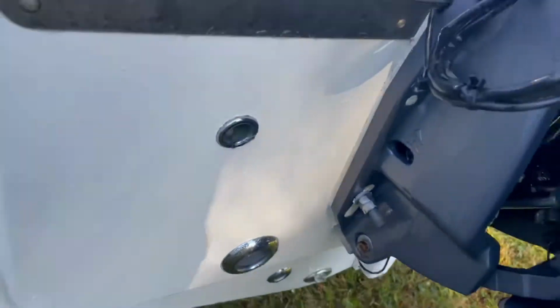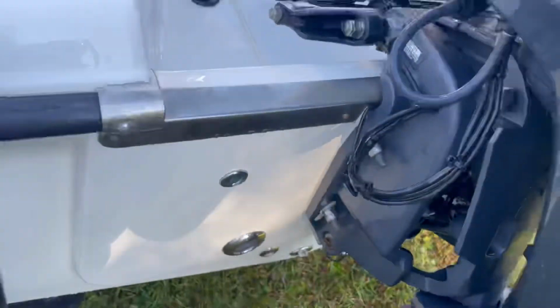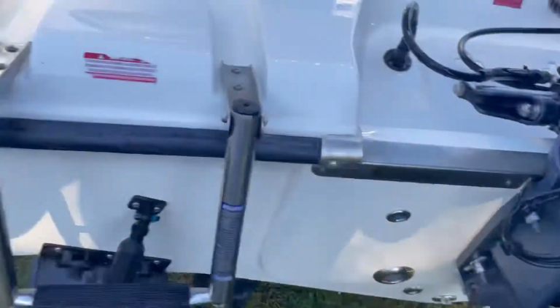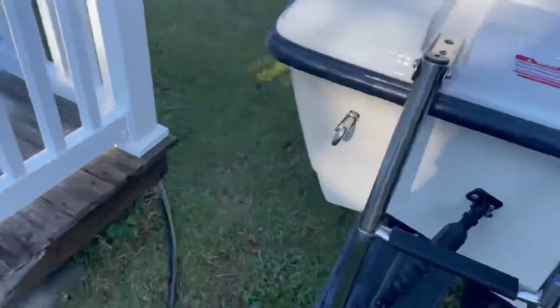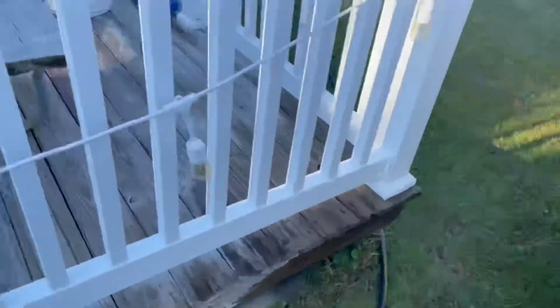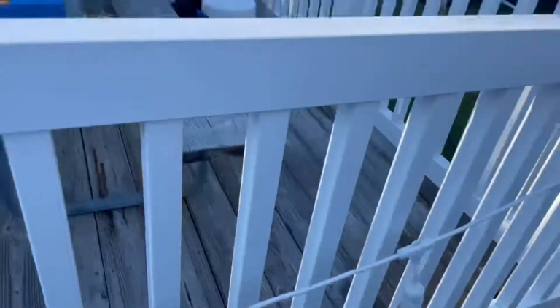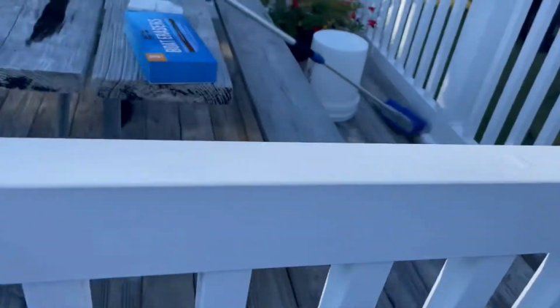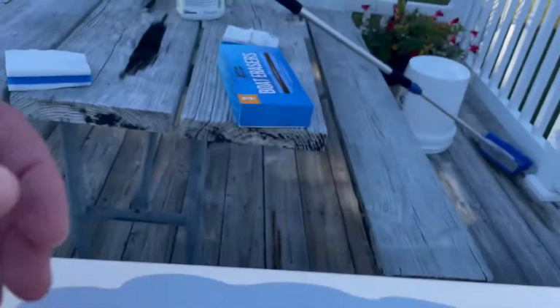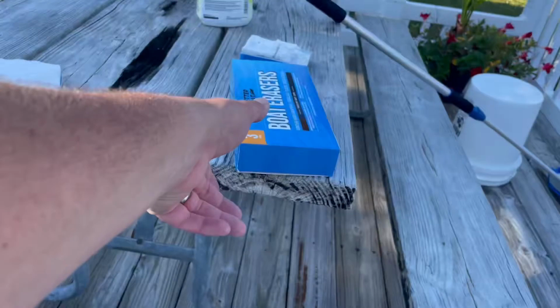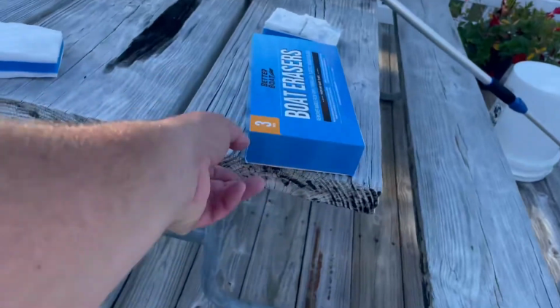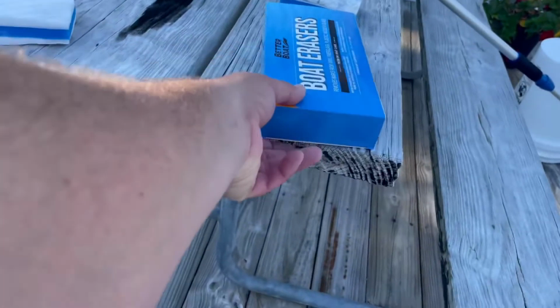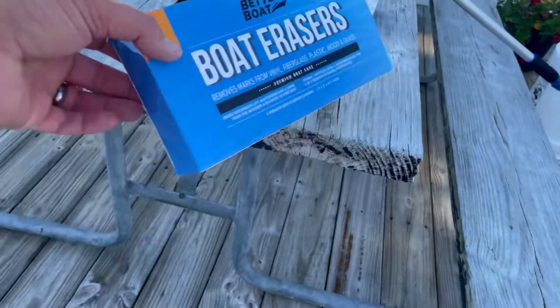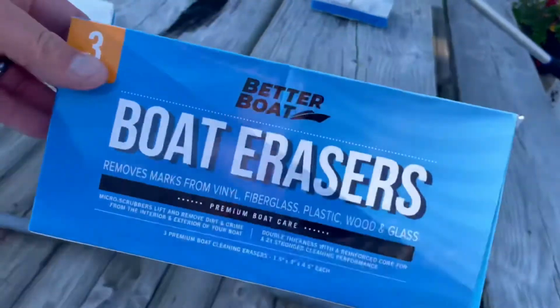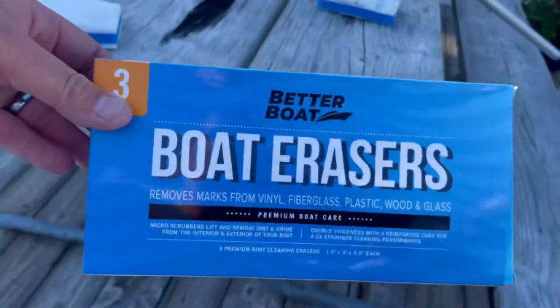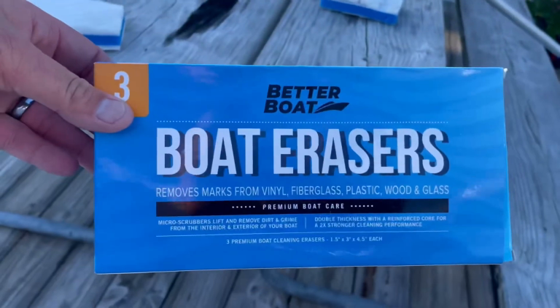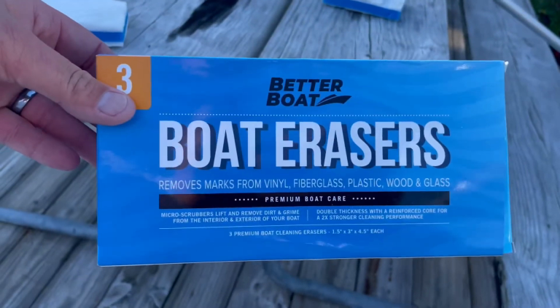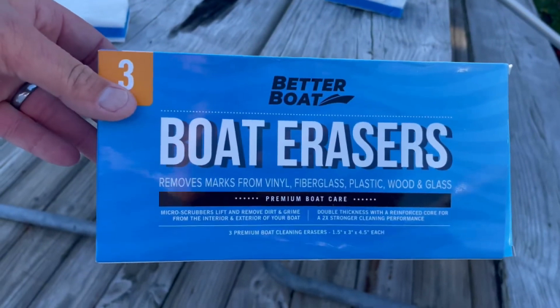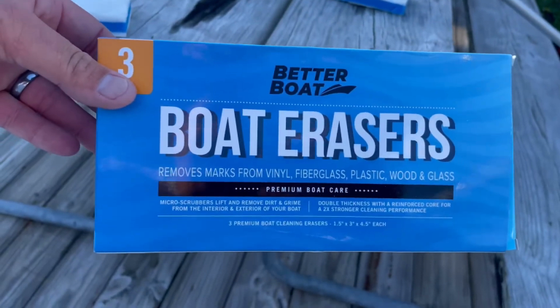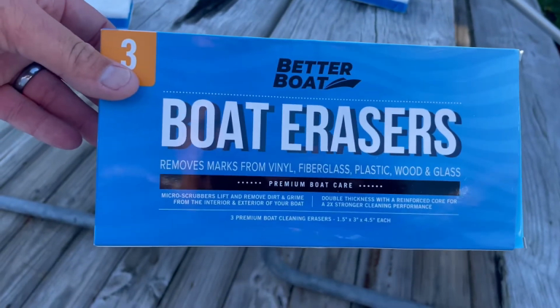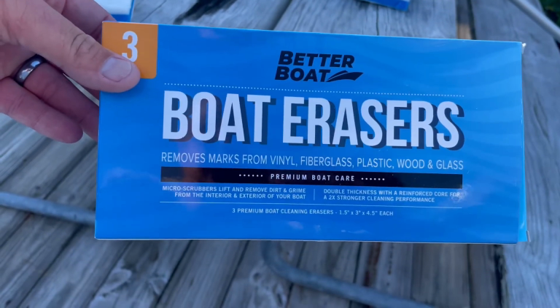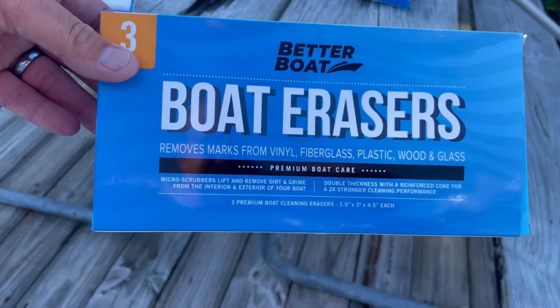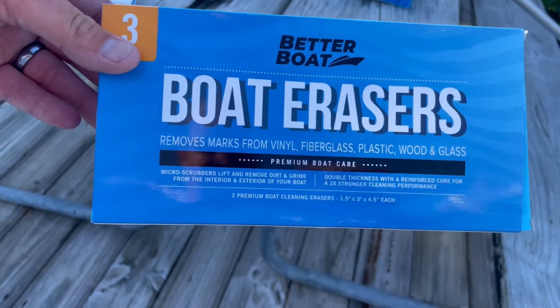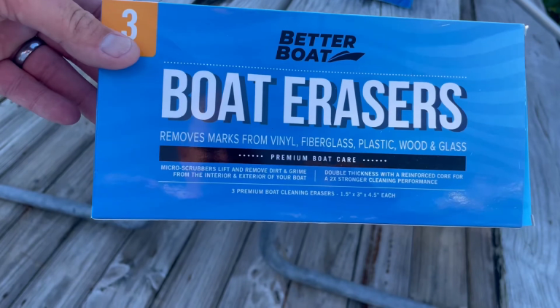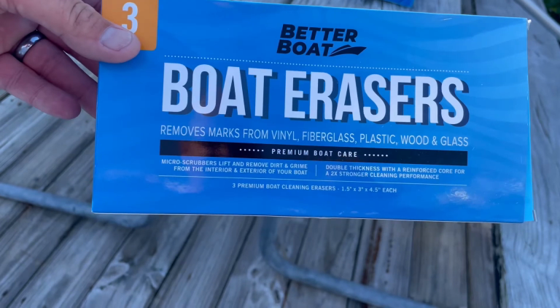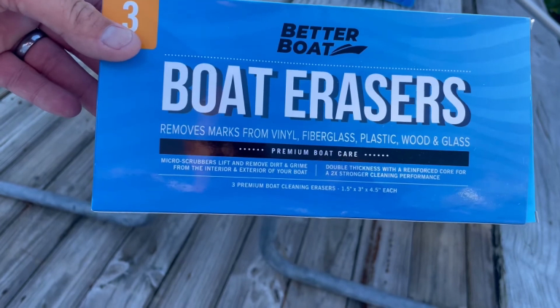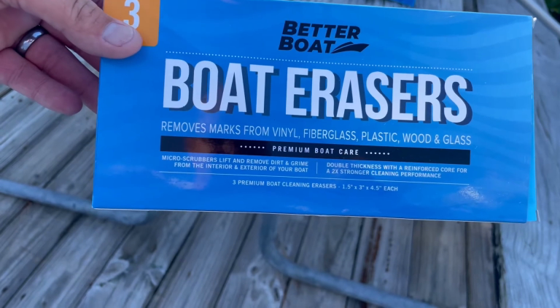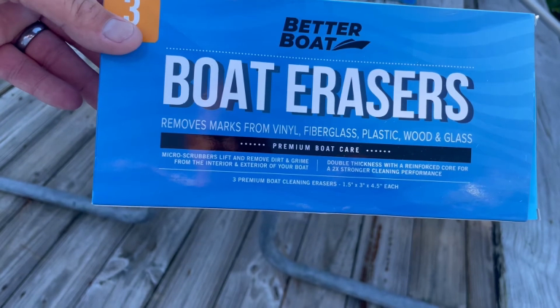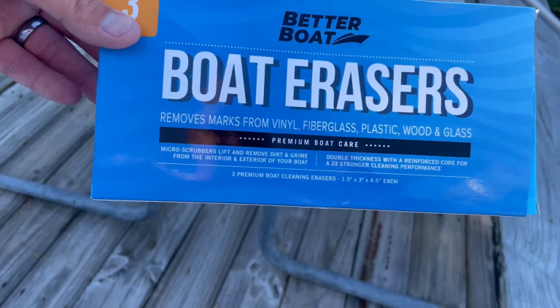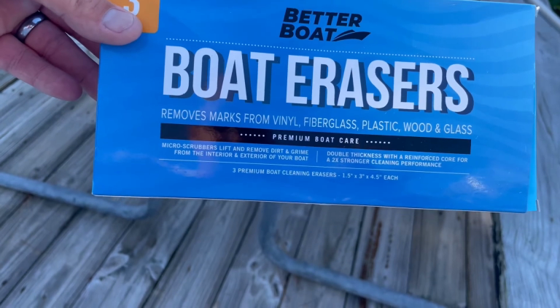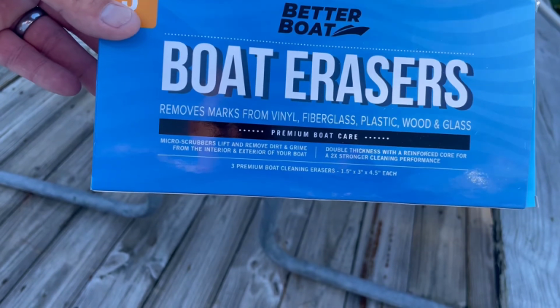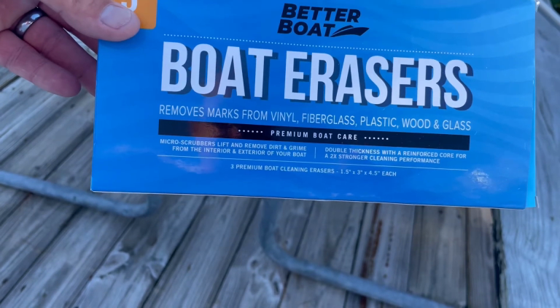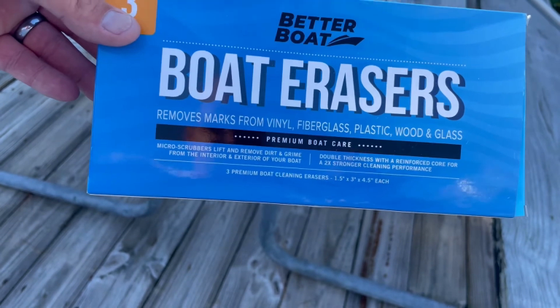Can't say enough about it. Give it a try — I'm sure you'll be a customer for life. I got these on Amazon for, I think, around $10. So give it a try.